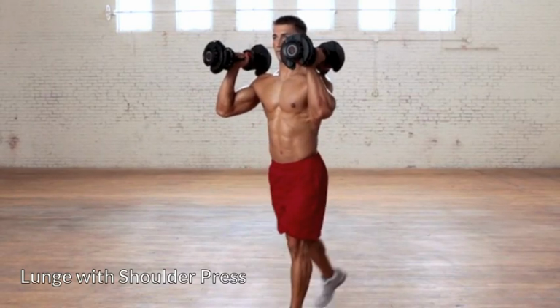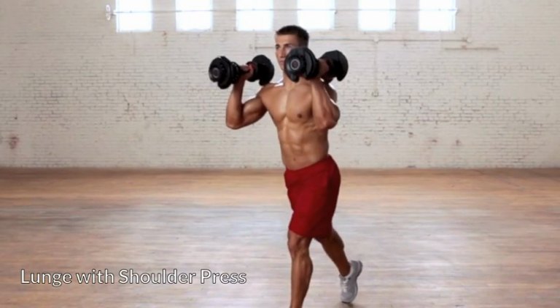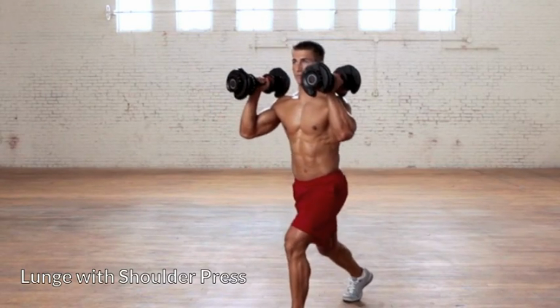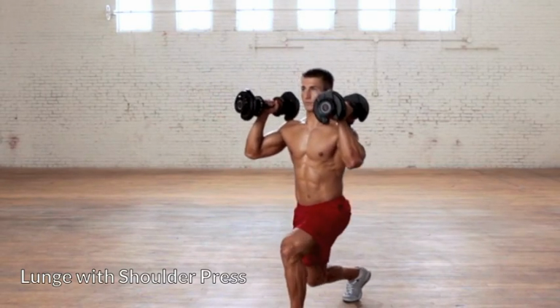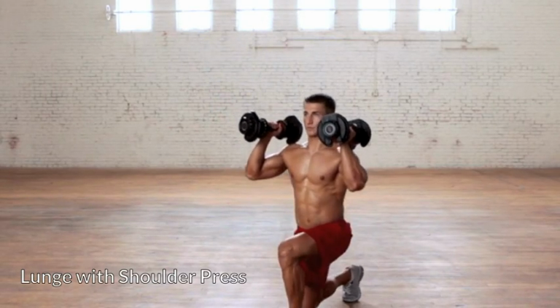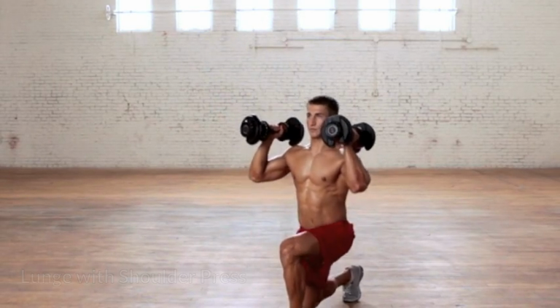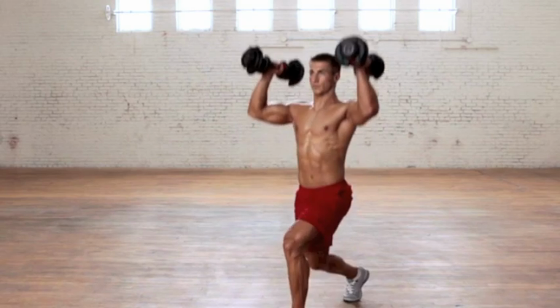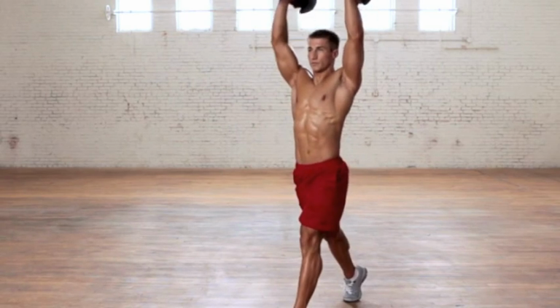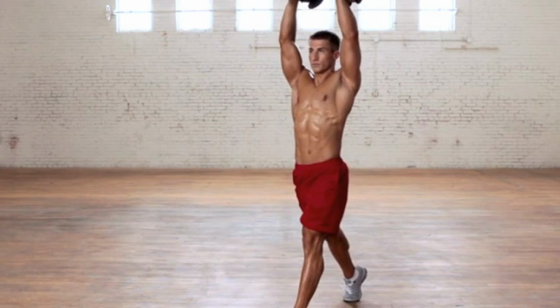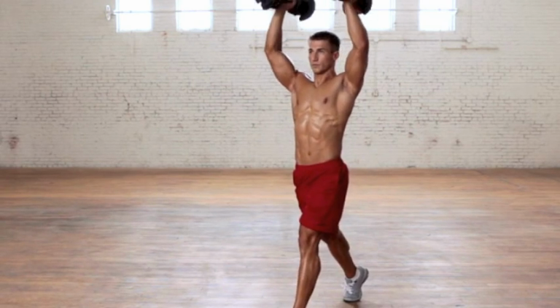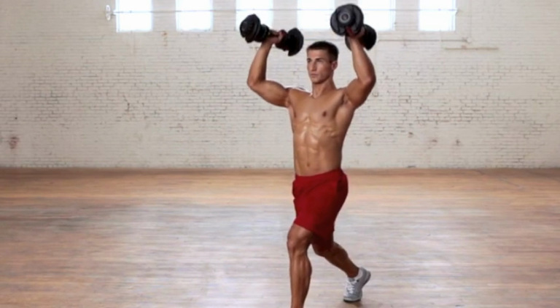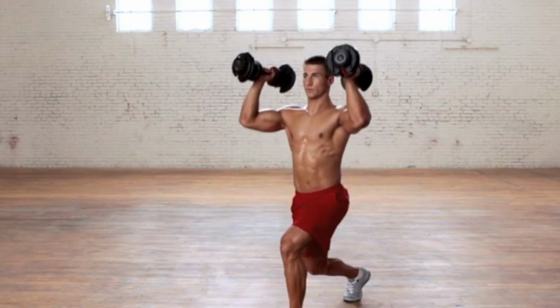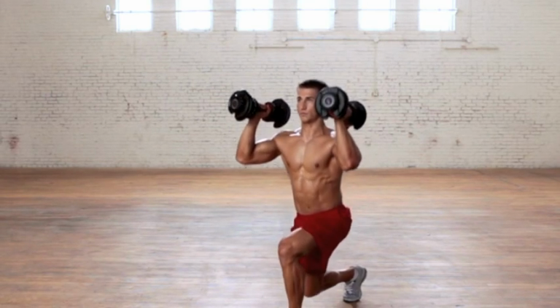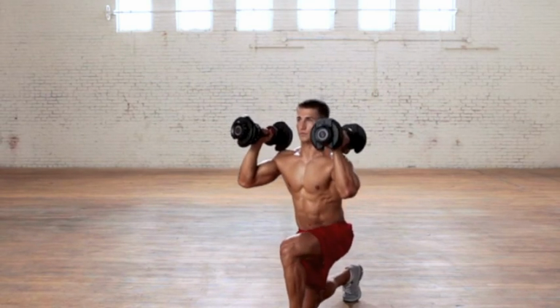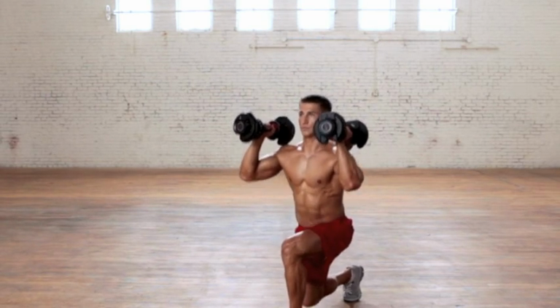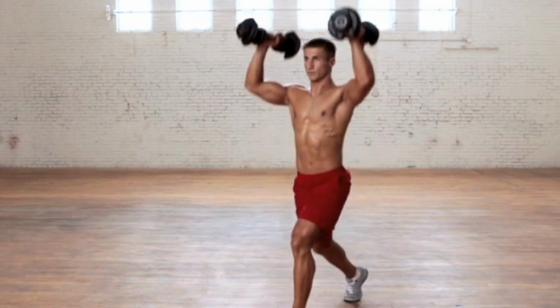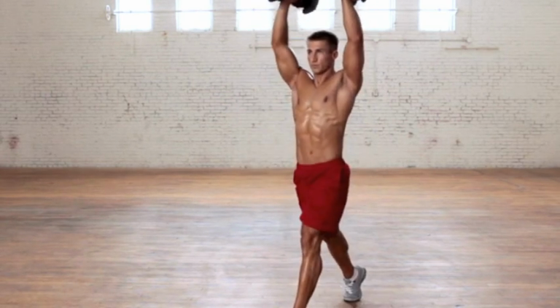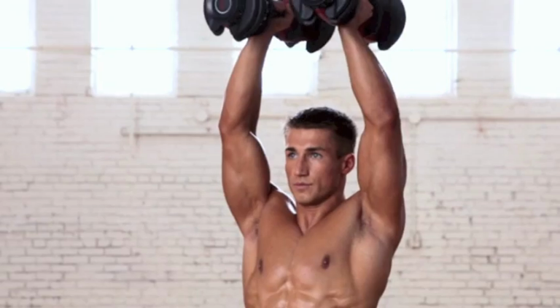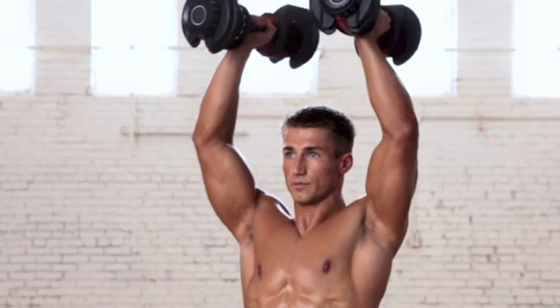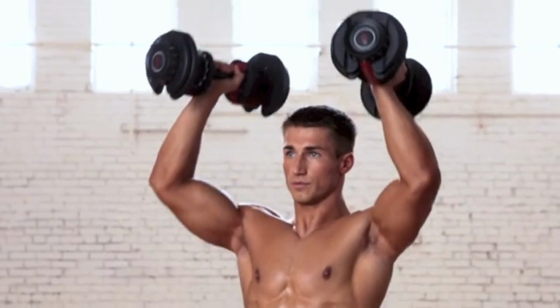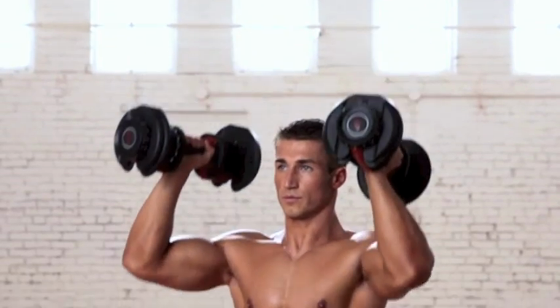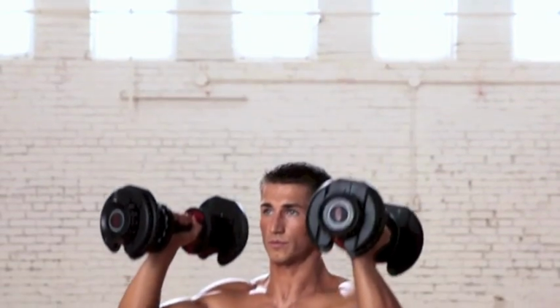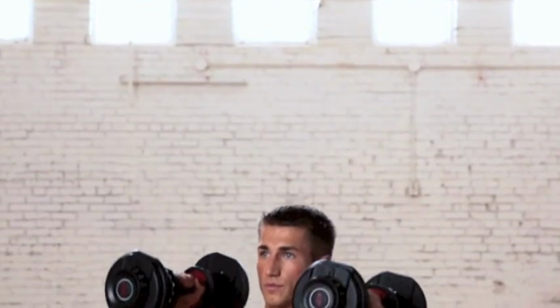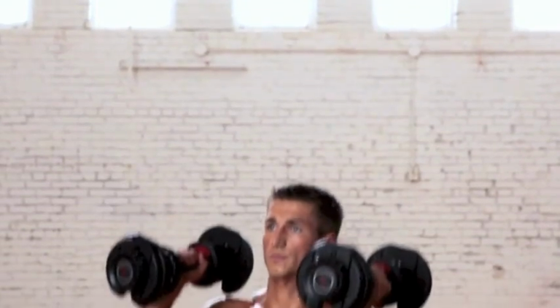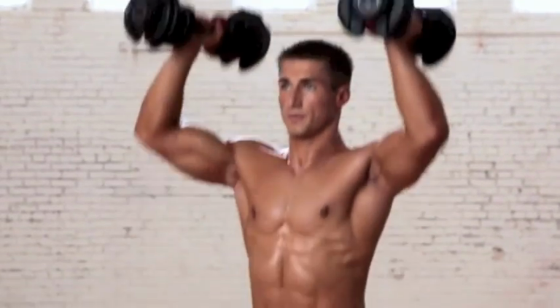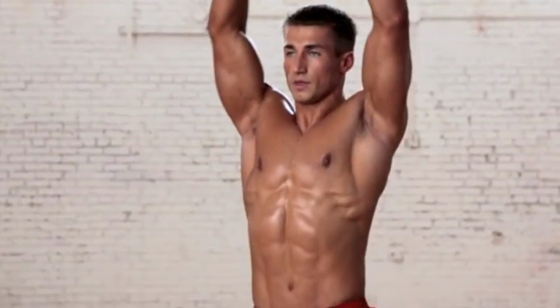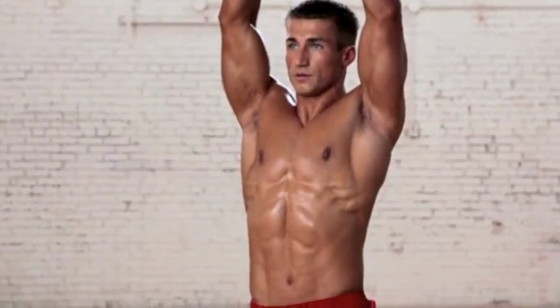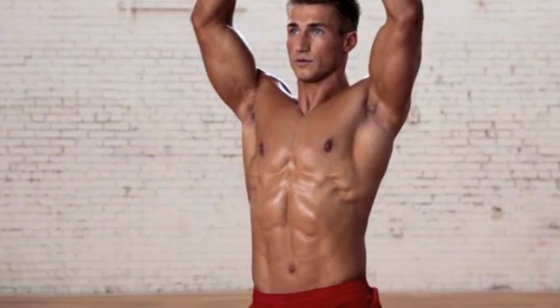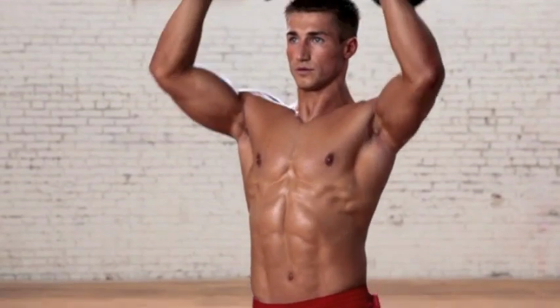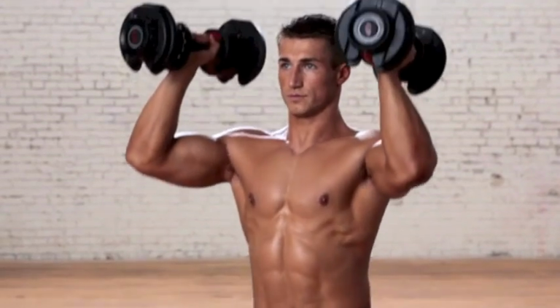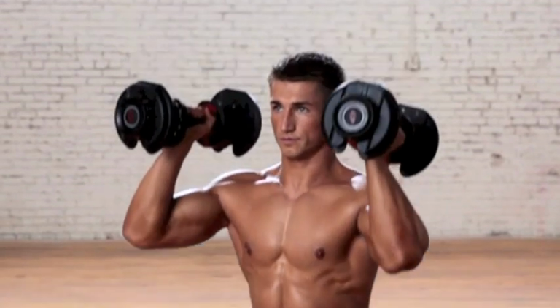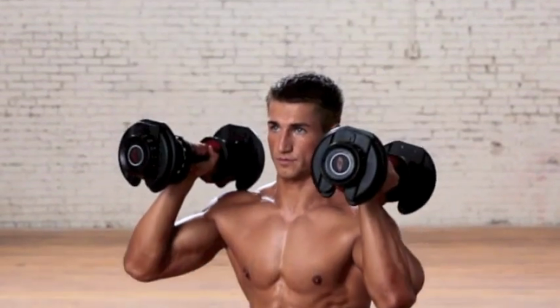The lunge with shoulder press. Hold a pair of dumbbells at shoulder height with elbows bent. Set your feet shoulder-width apart. Step forward with your right leg and slowly lower your left leg until the knee gets close to the ground.